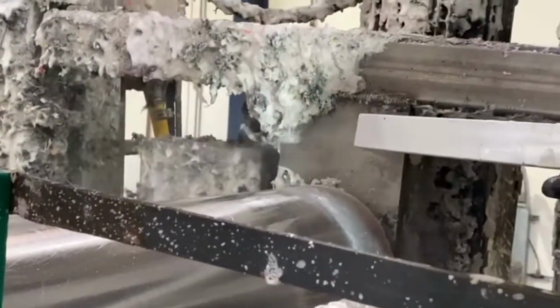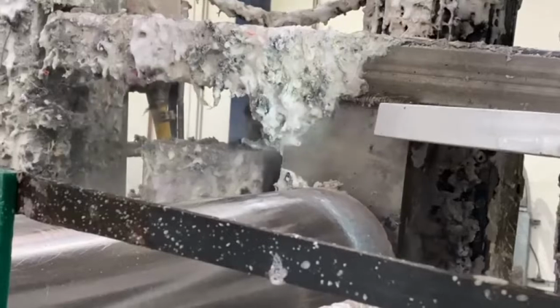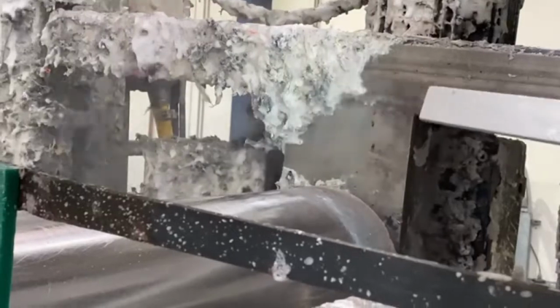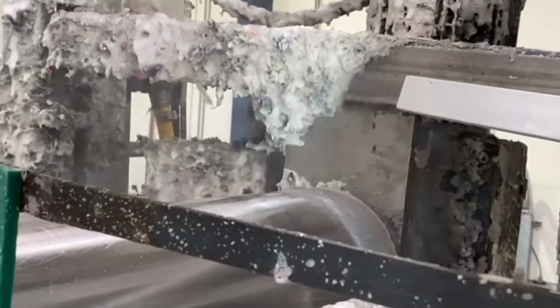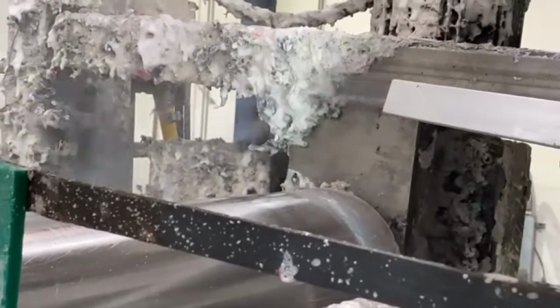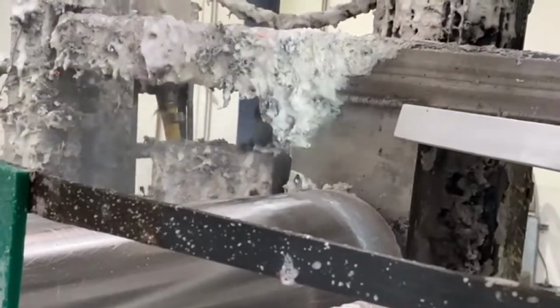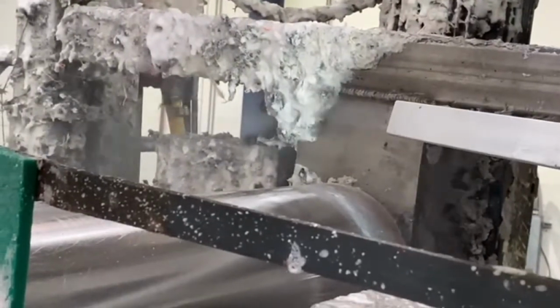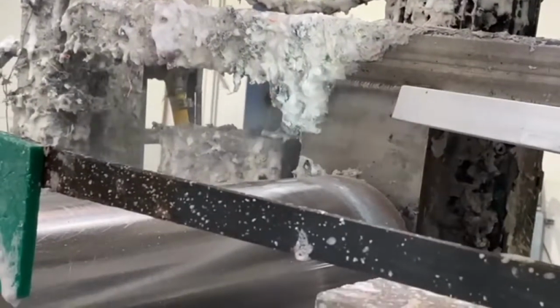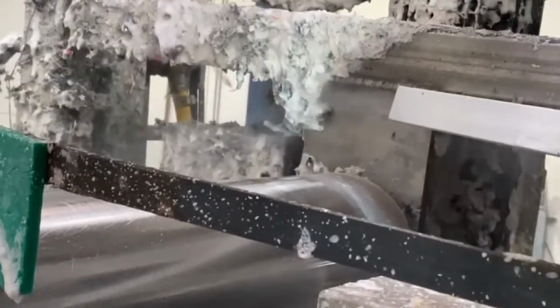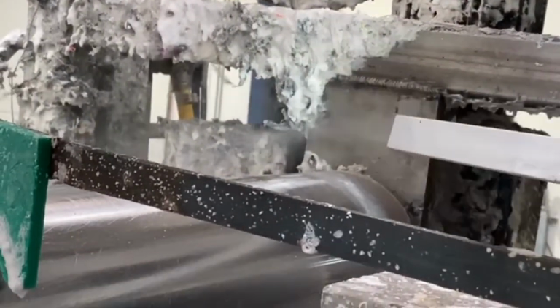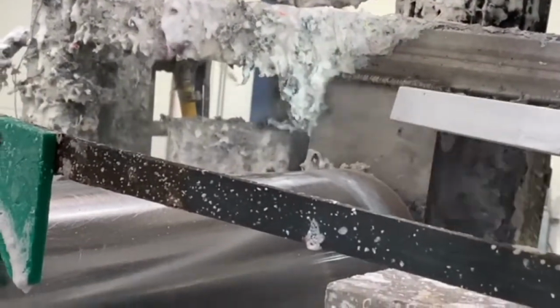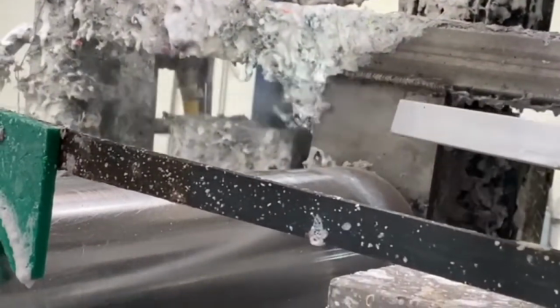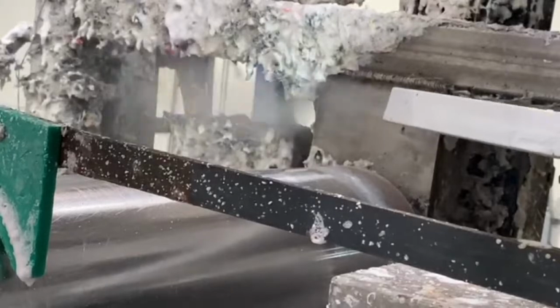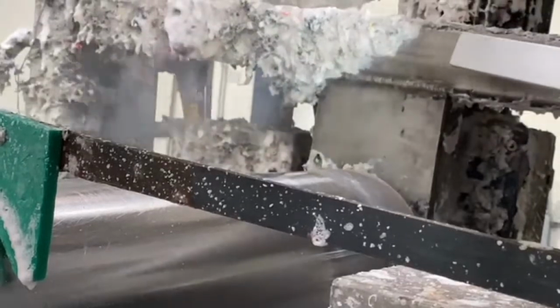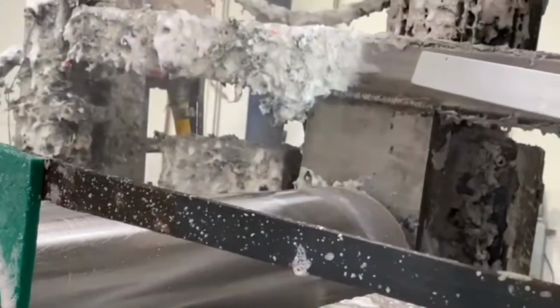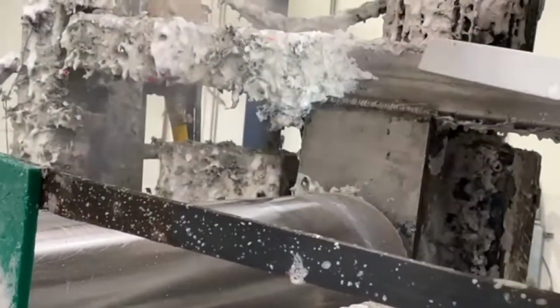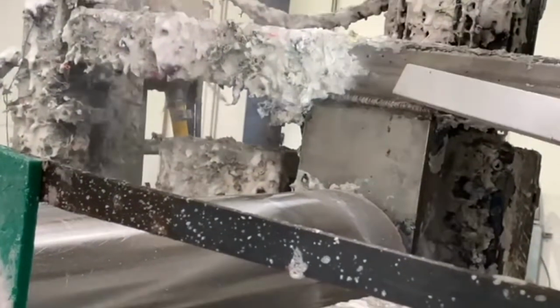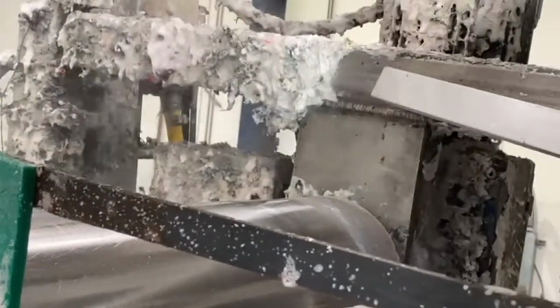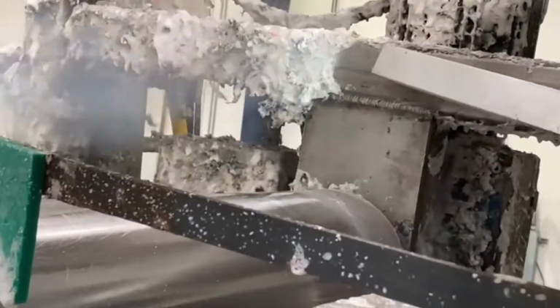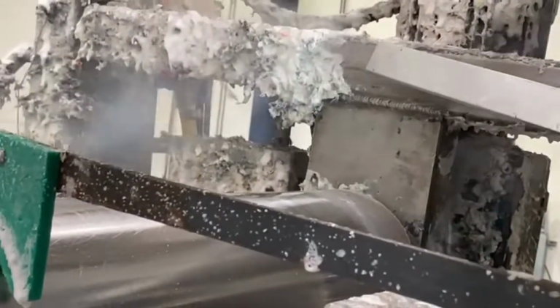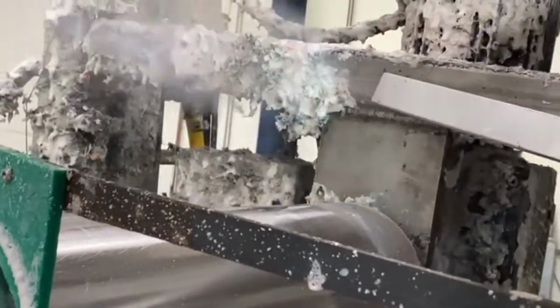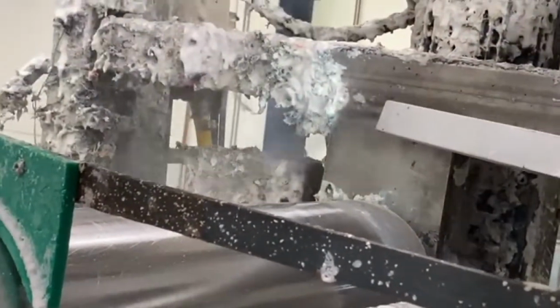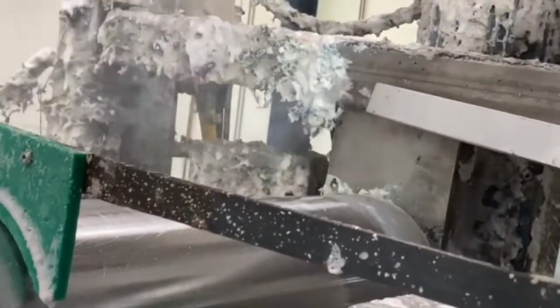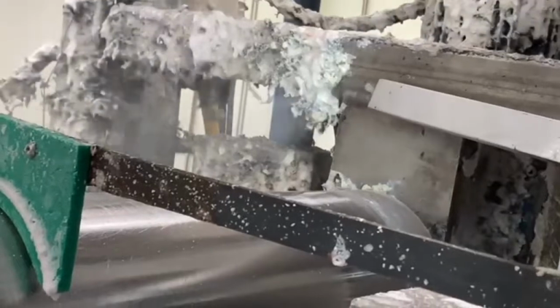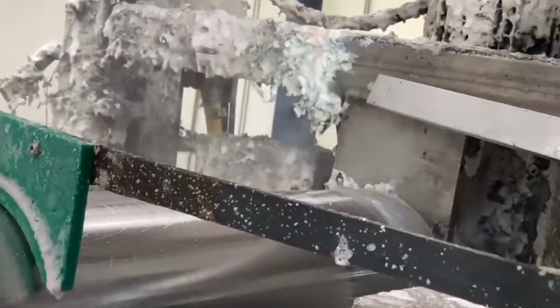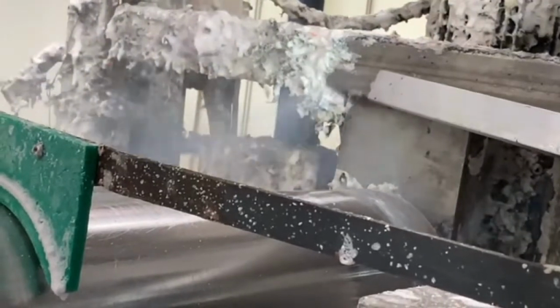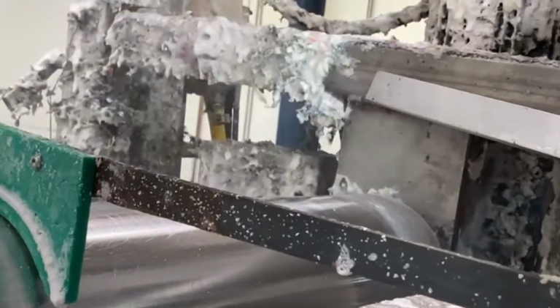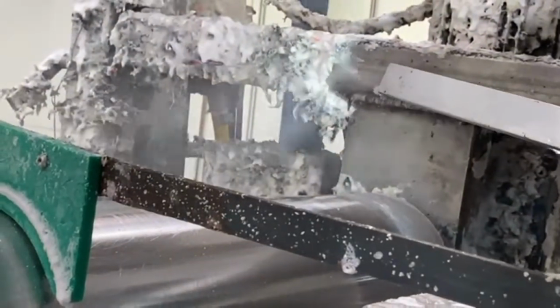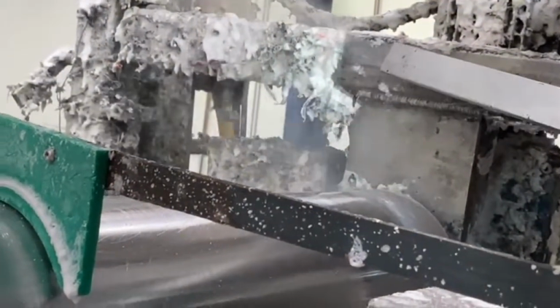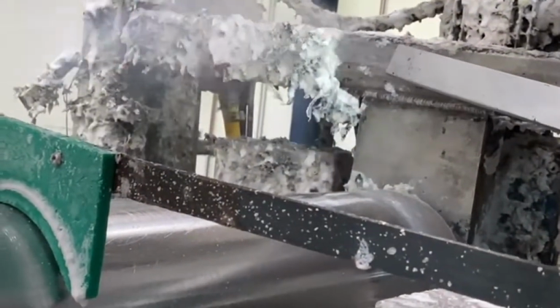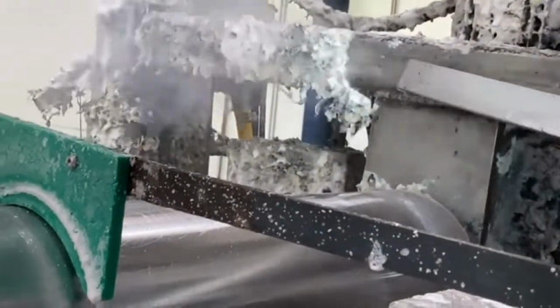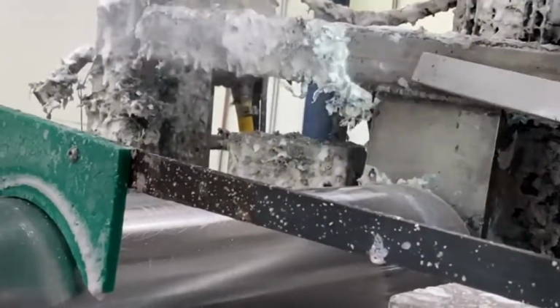Dry ice cleaning is a non-abrasive, non-flammable, and non-conductive cleaning method. It is environmentally friendly and contains no secondary contaminants such as solvents or abrasive media. It allows items to be cleaned in place without time-consuming disassembly.